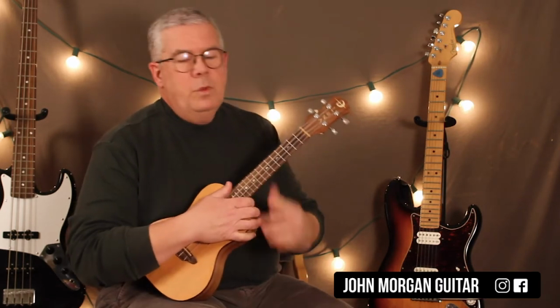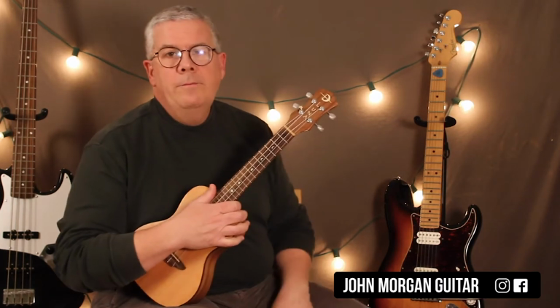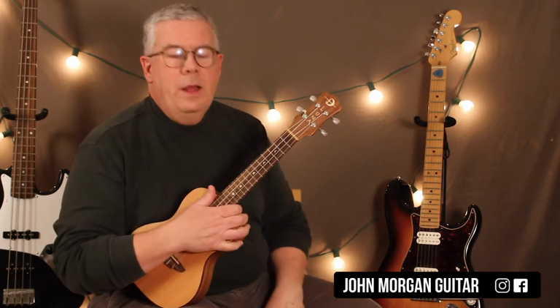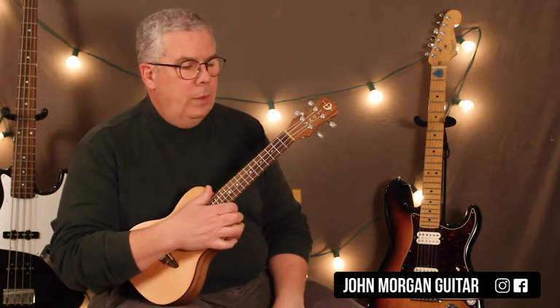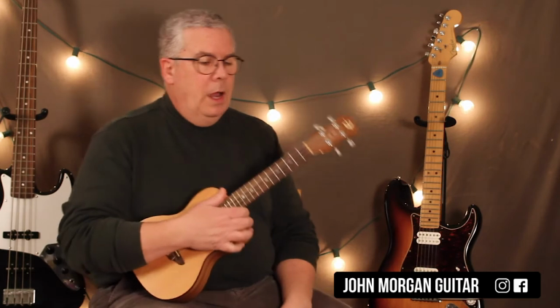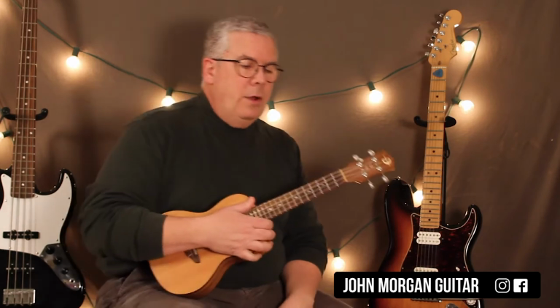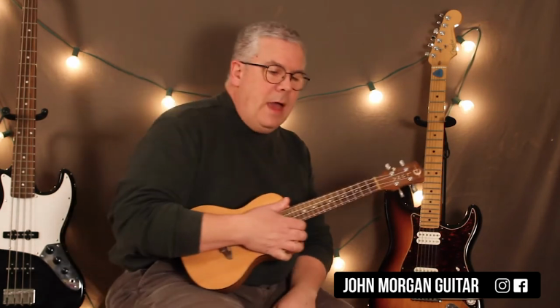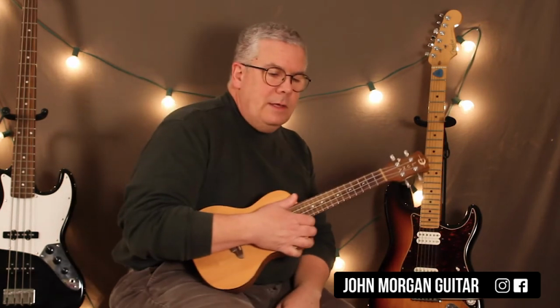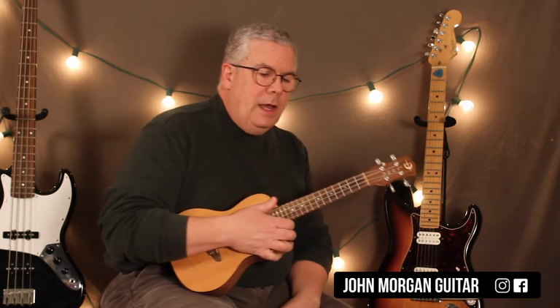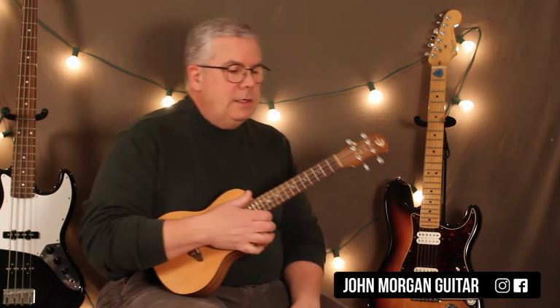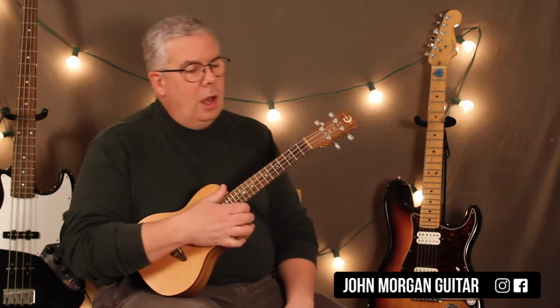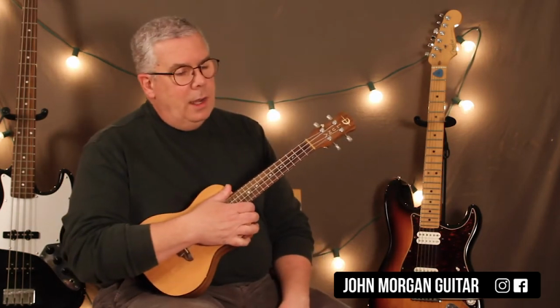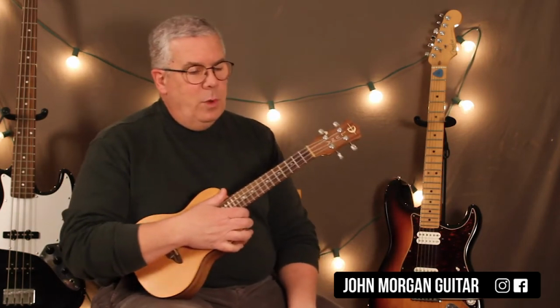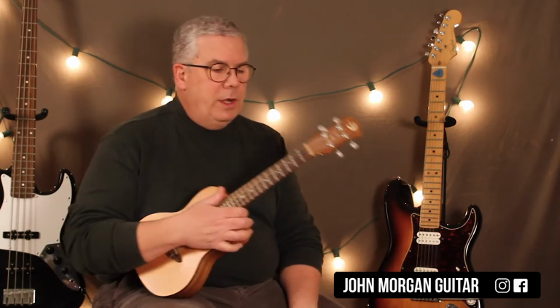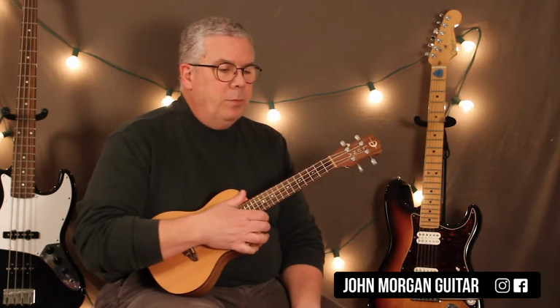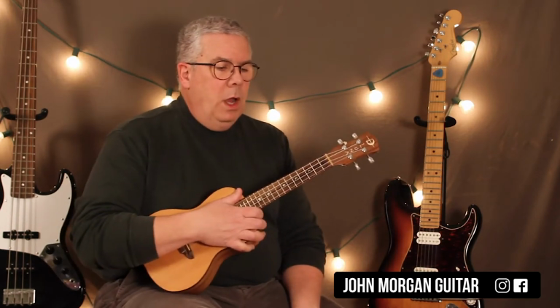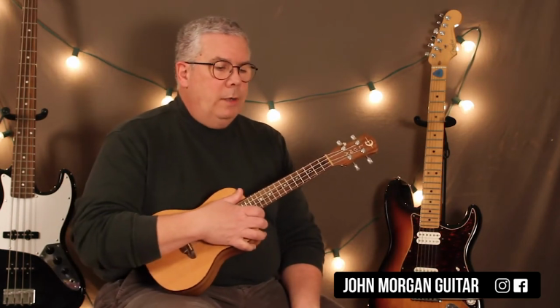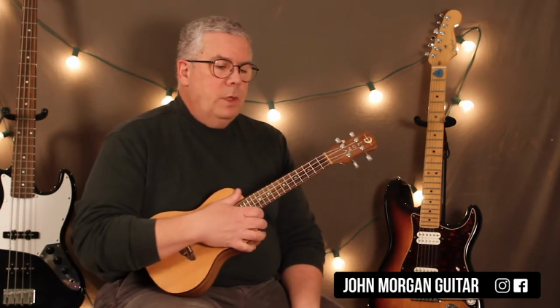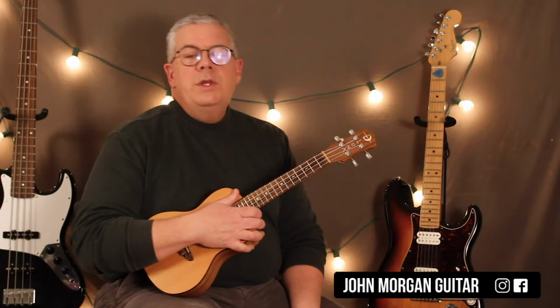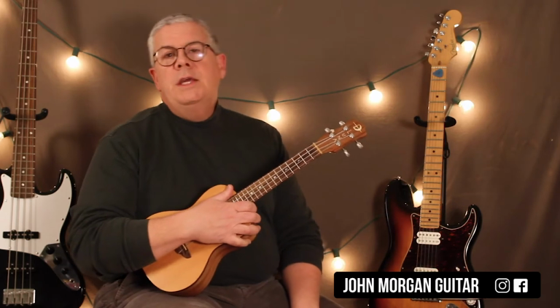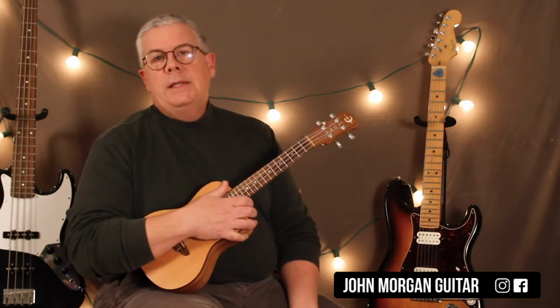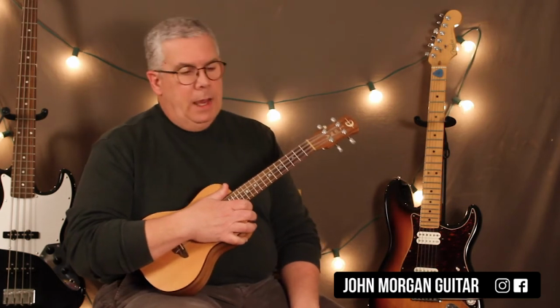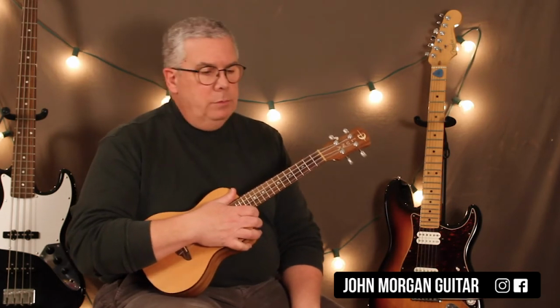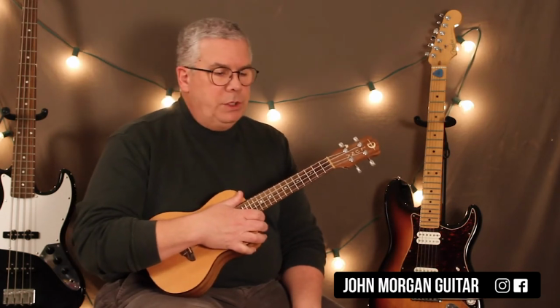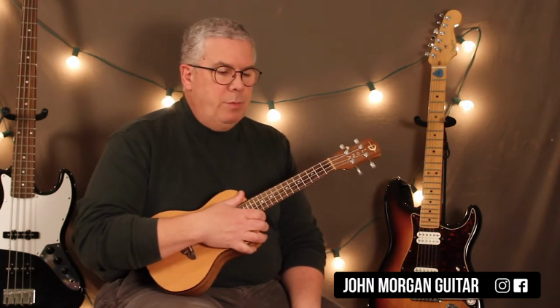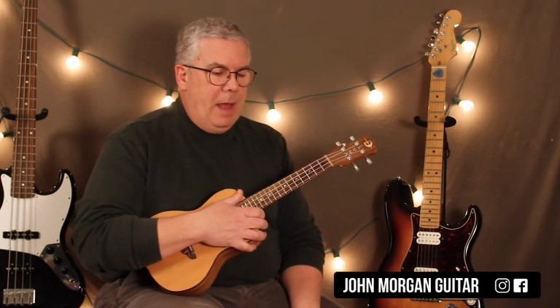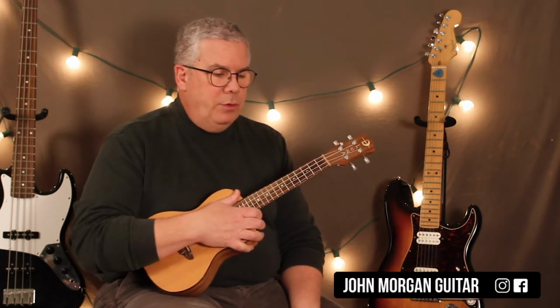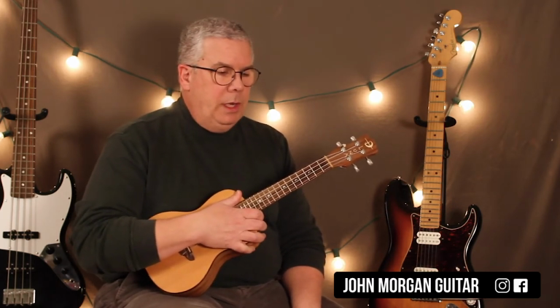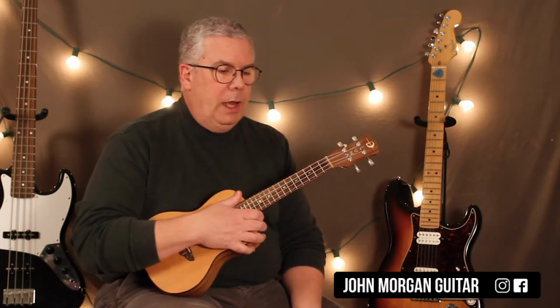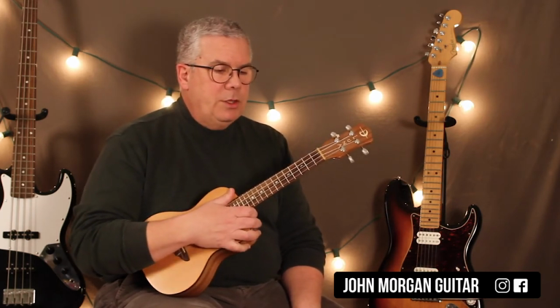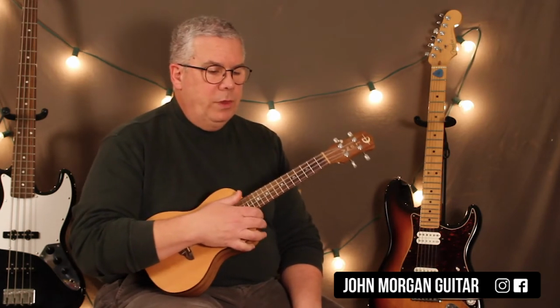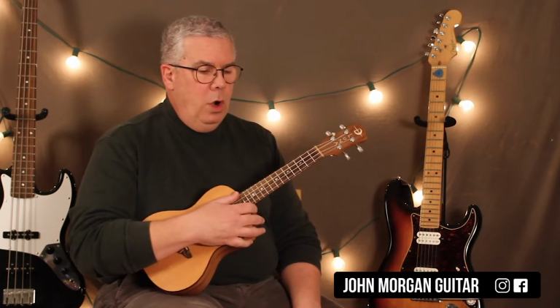Okay, there it is. I know that was fast and I didn't talk — I just wanted you to hear it. Alright, so it's in 6/8 time, so there's a bit of a bounce to it. Let's go over the chords.